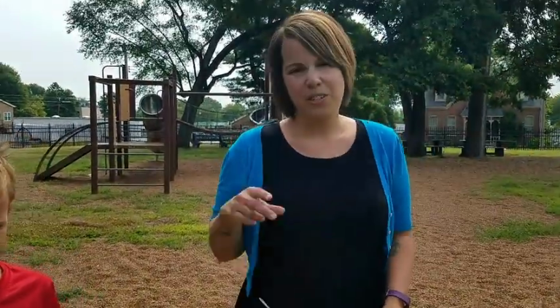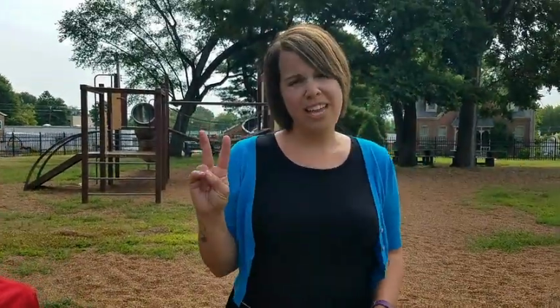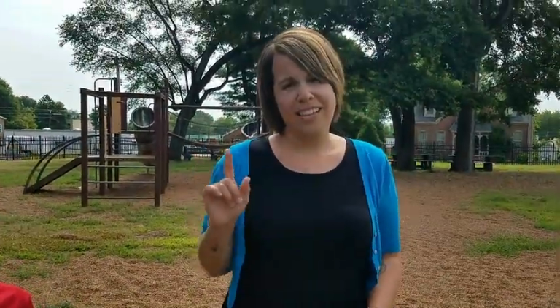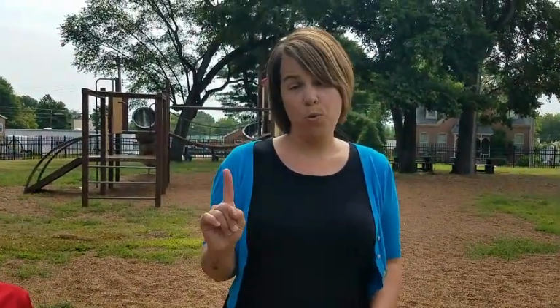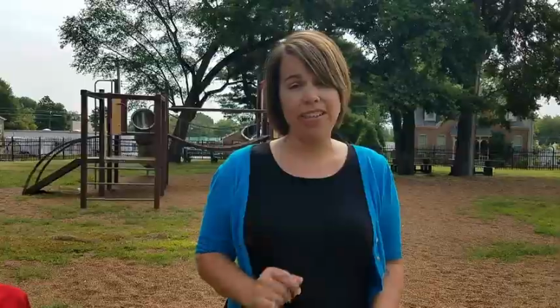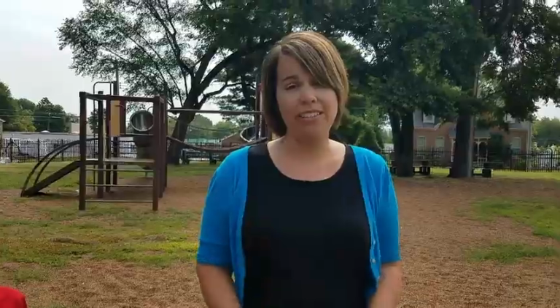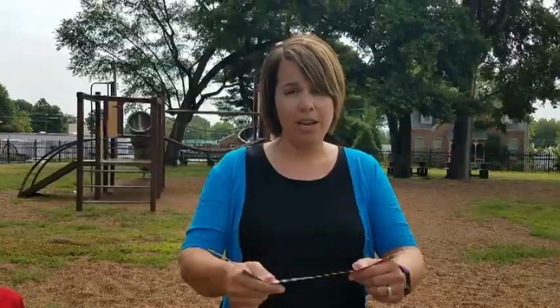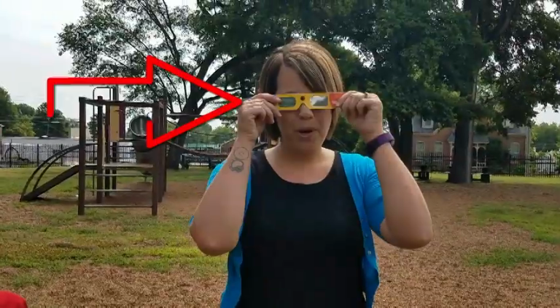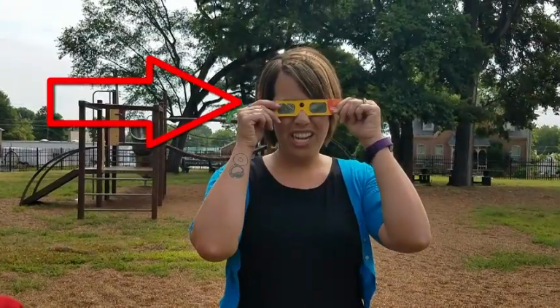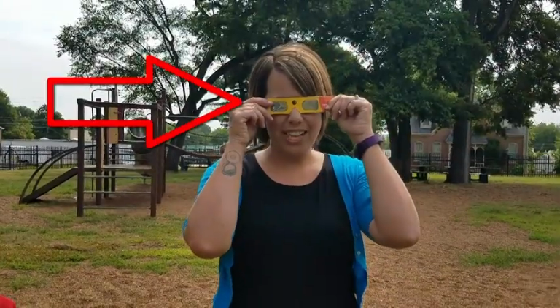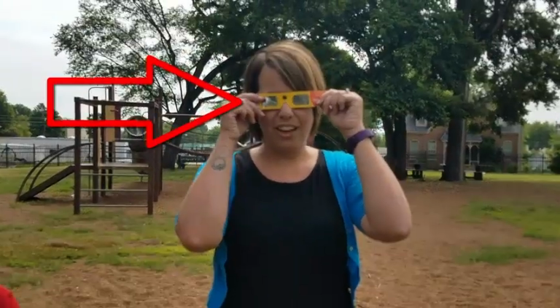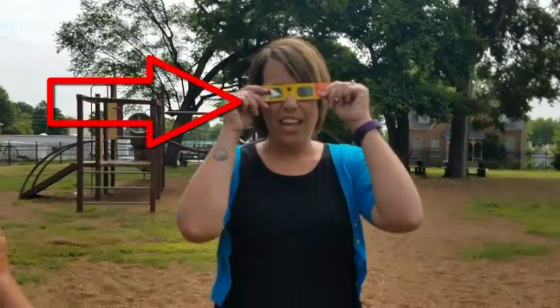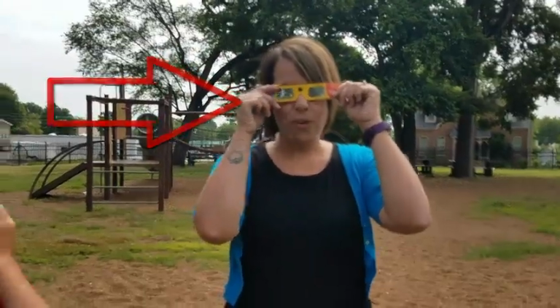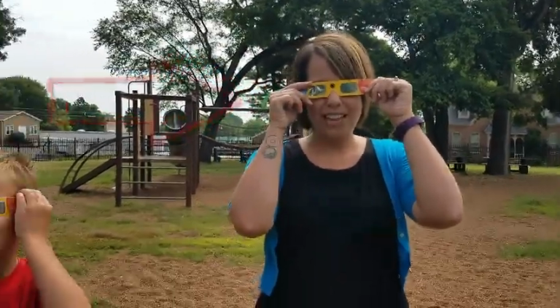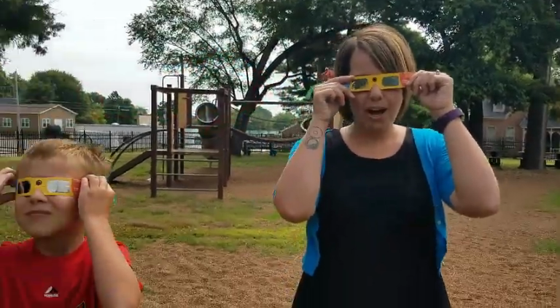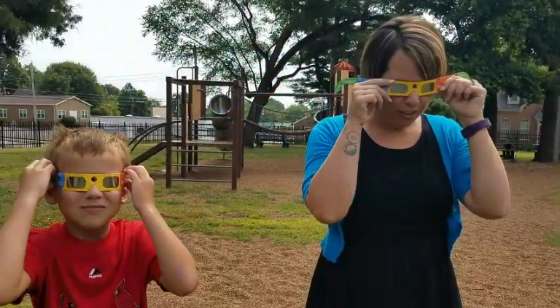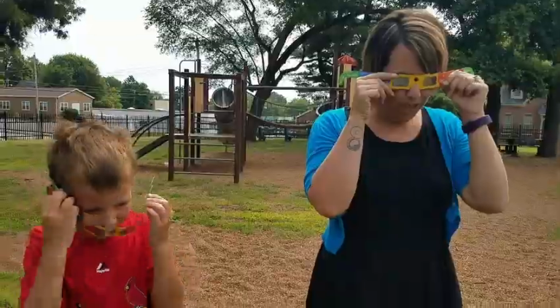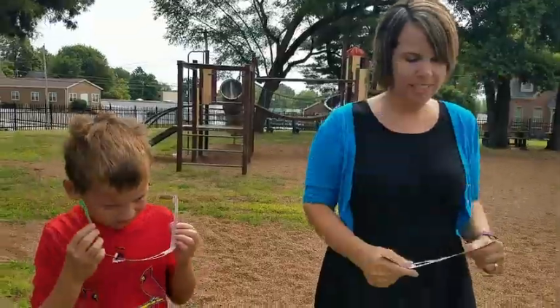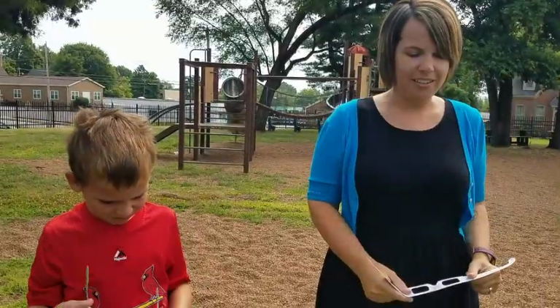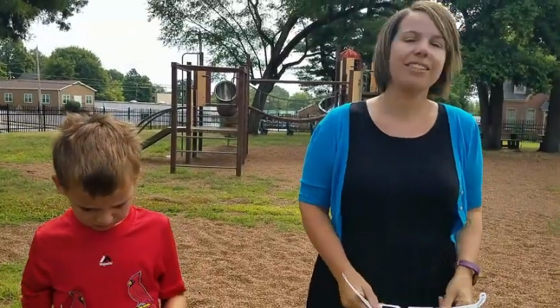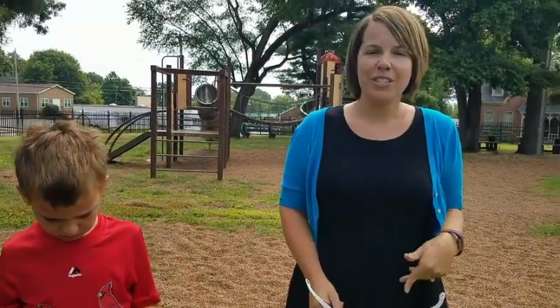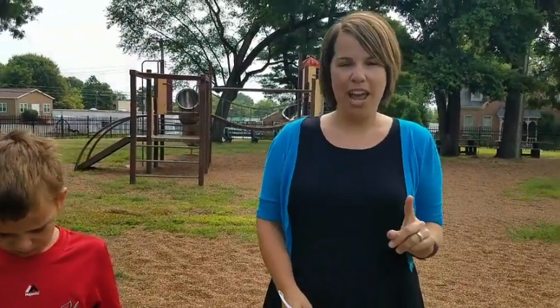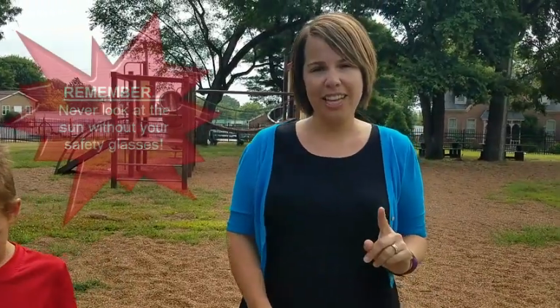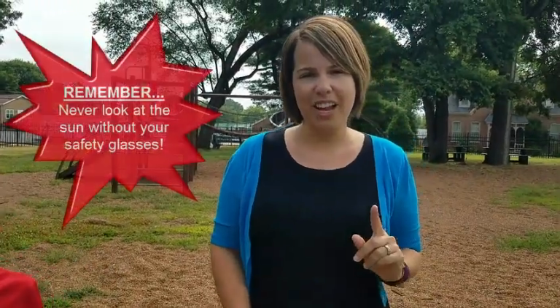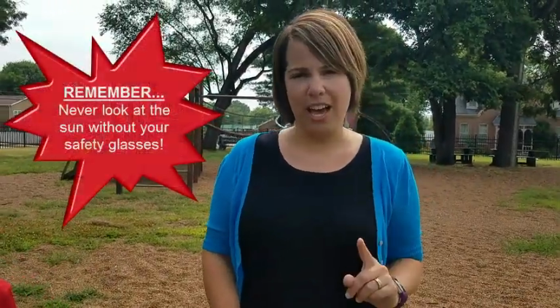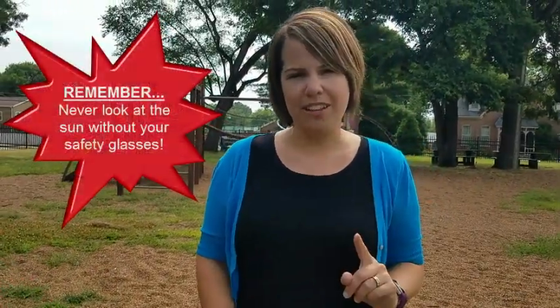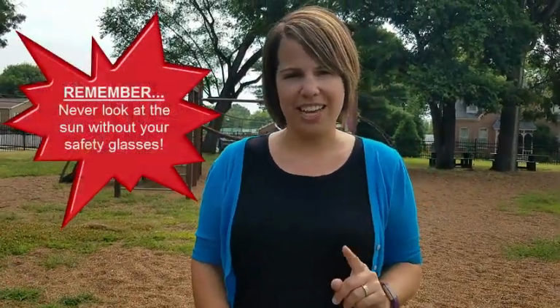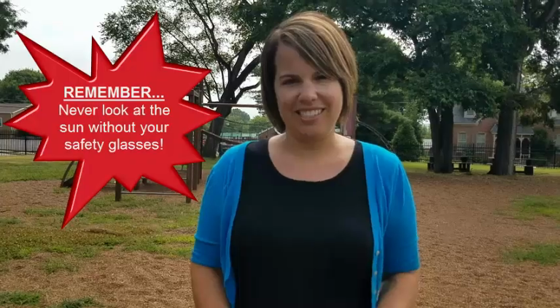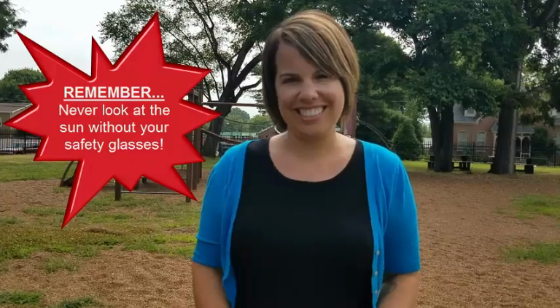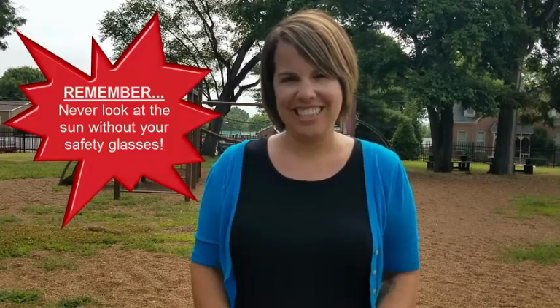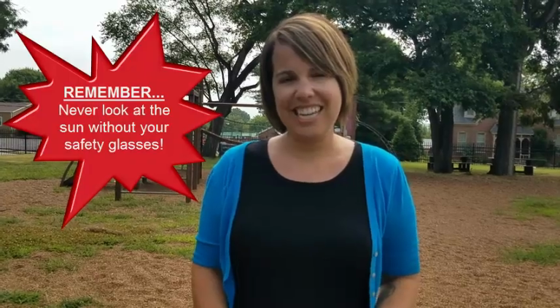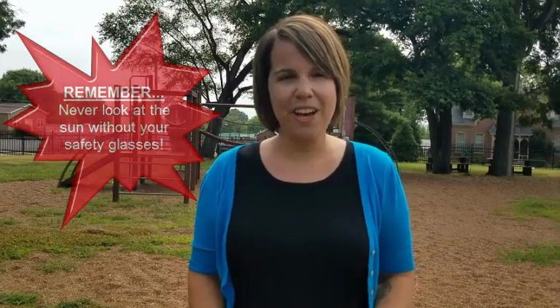Two things. If you want to look at the sun, put your safety glasses on. If you want to take them off, look away from the sun. Don't ever look at the sun without your safety glasses. That's it. Have fun.